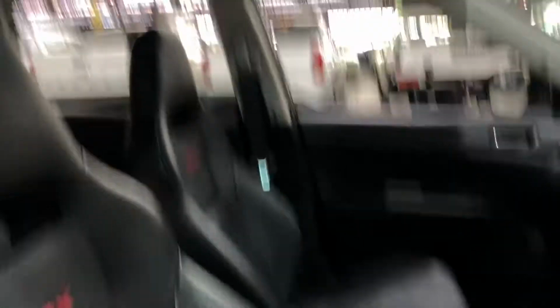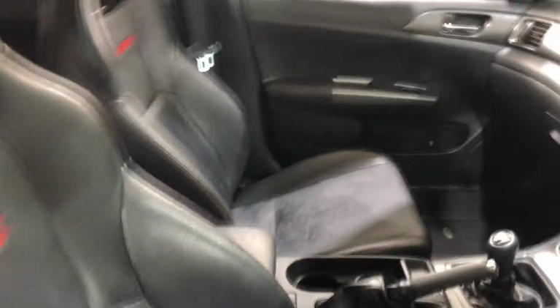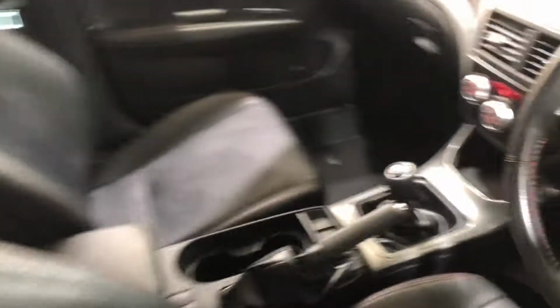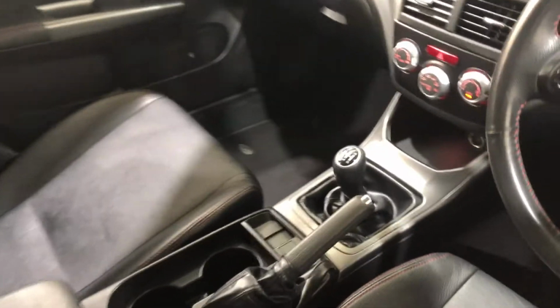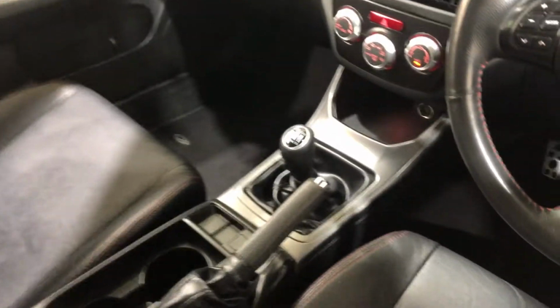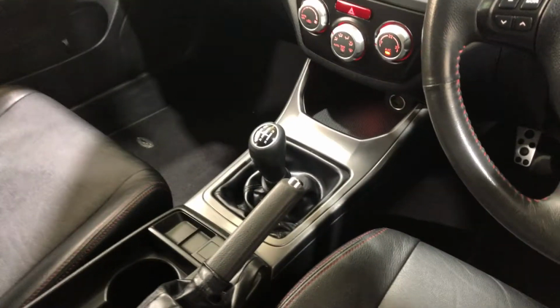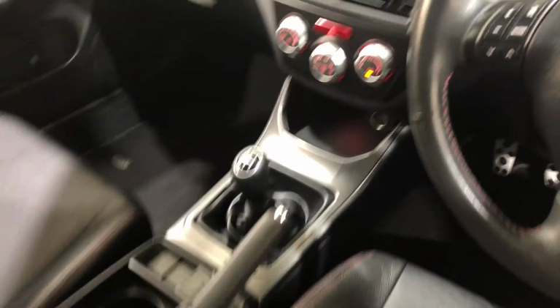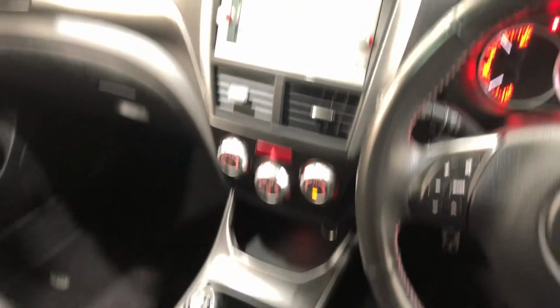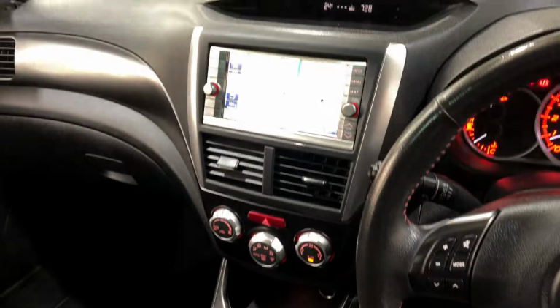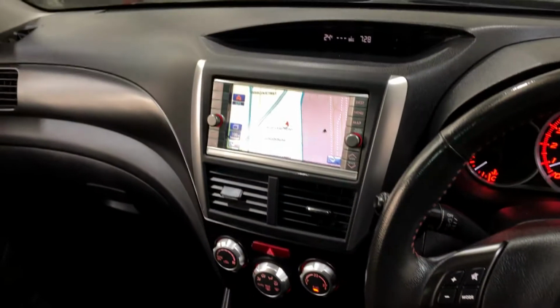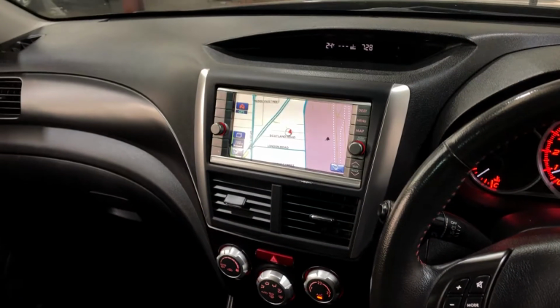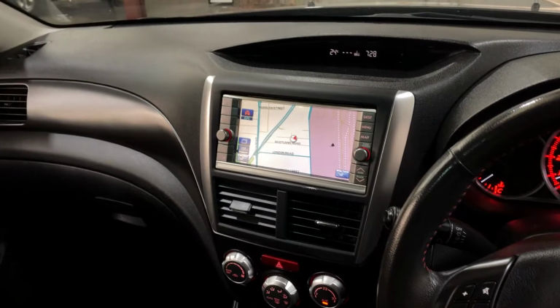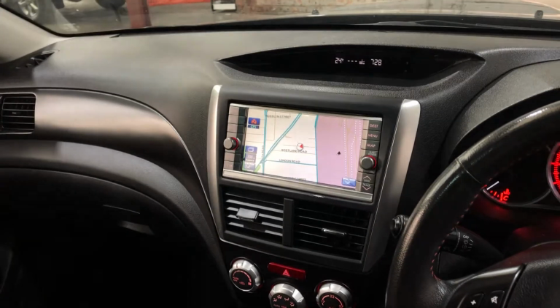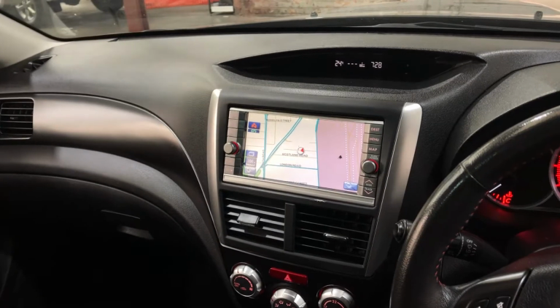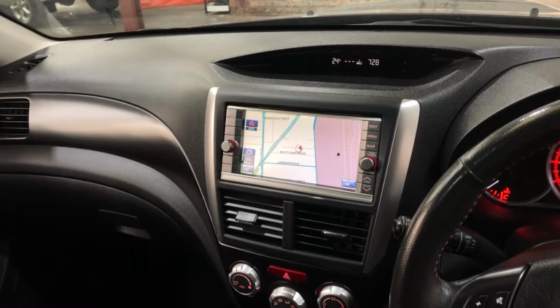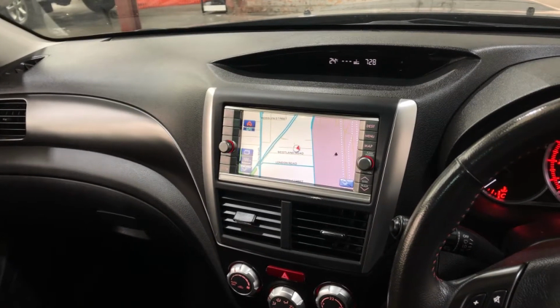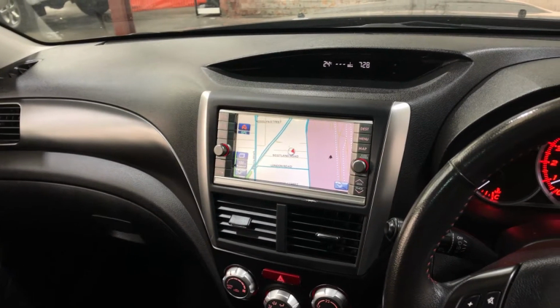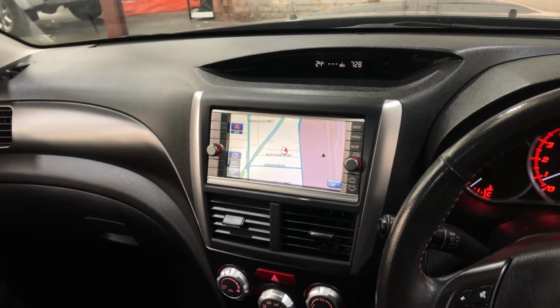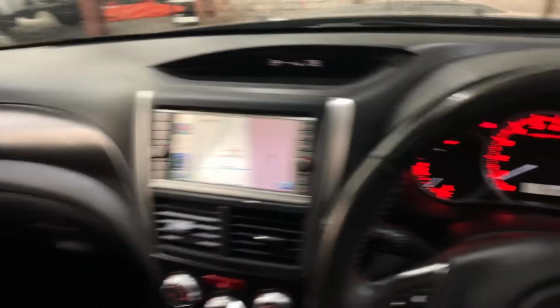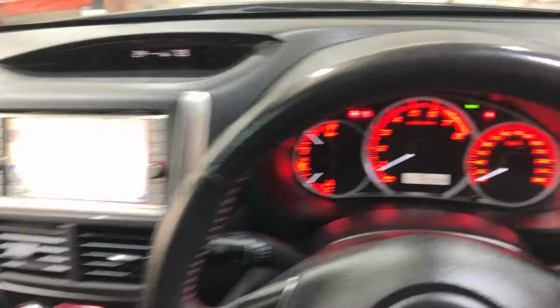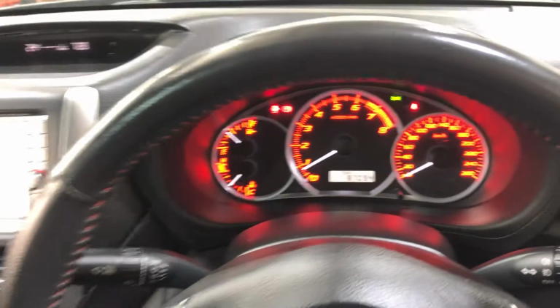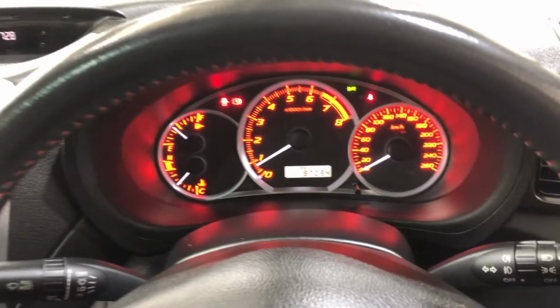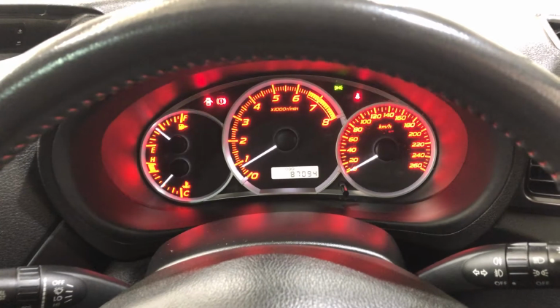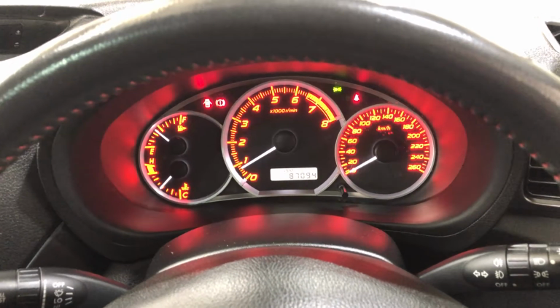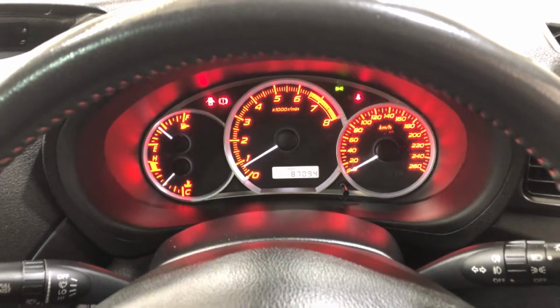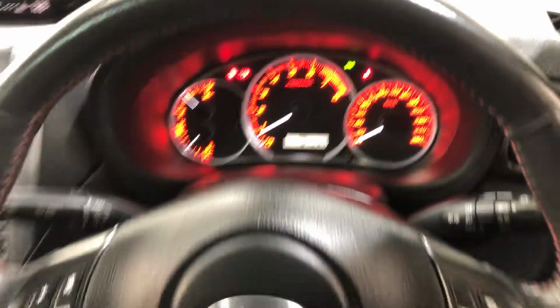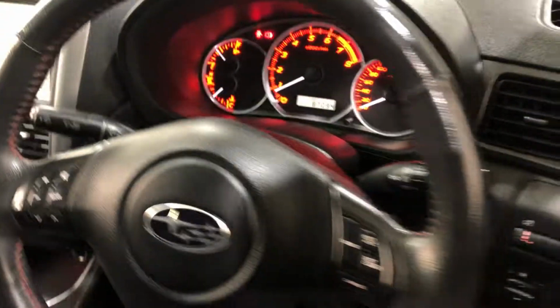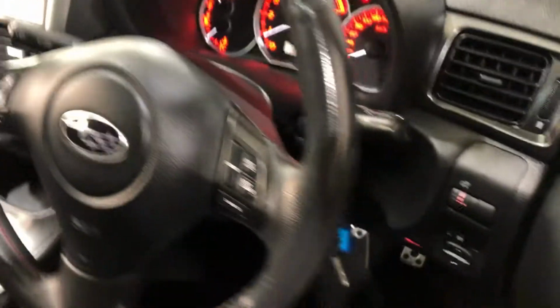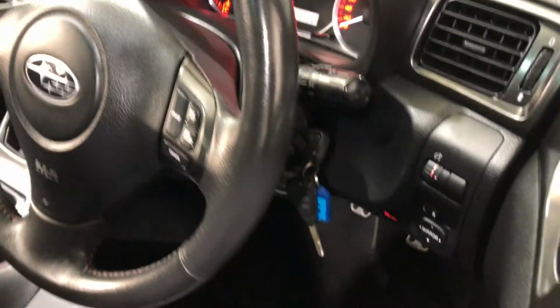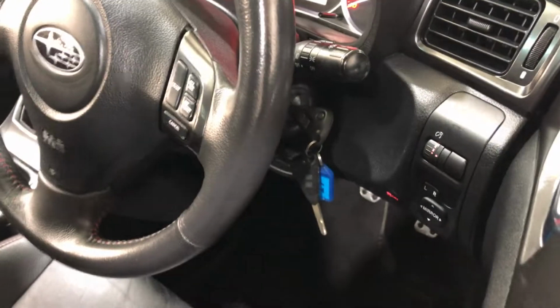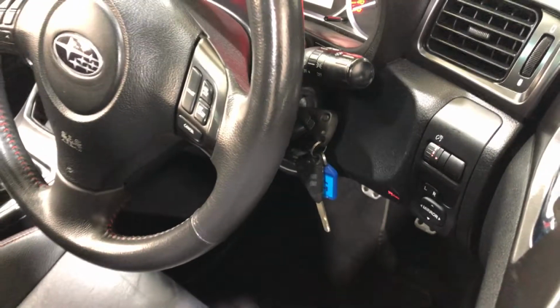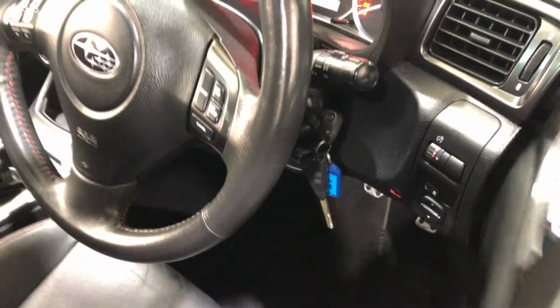This car comes with a five-speed manual transmission. It has the original head unit with reverse camera, Bluetooth connectivity, and sat-nav. This car has travelled a low 87,000 kilometres on the clock and also comes with two keys.